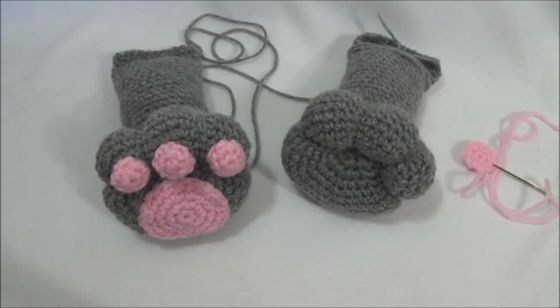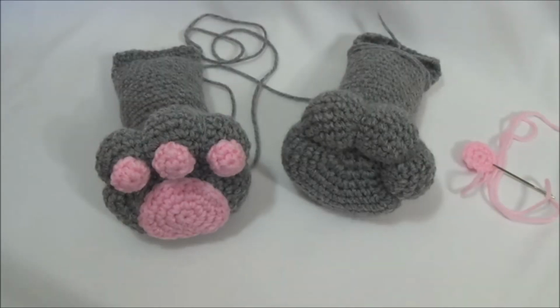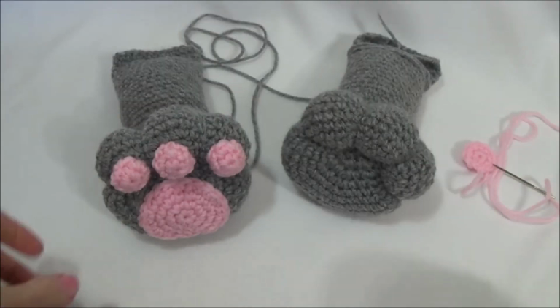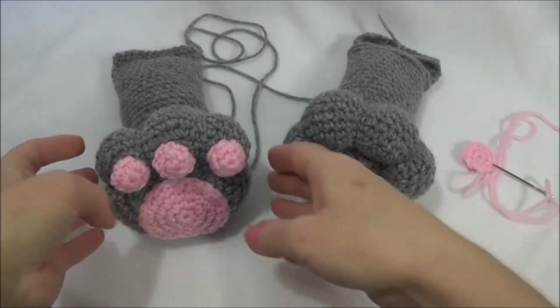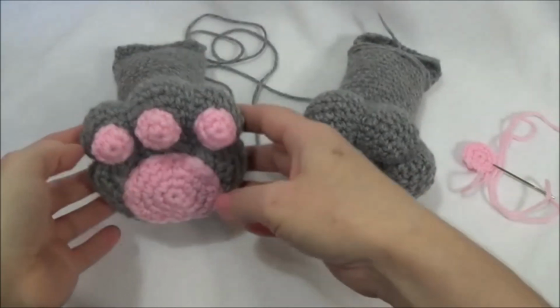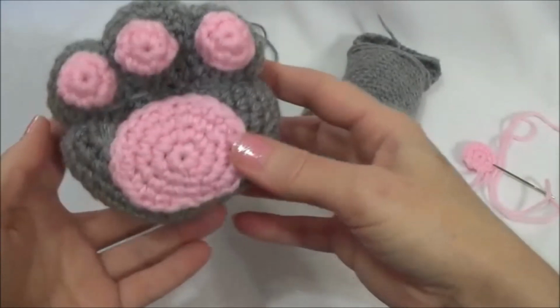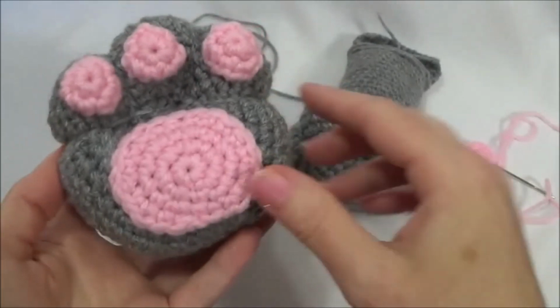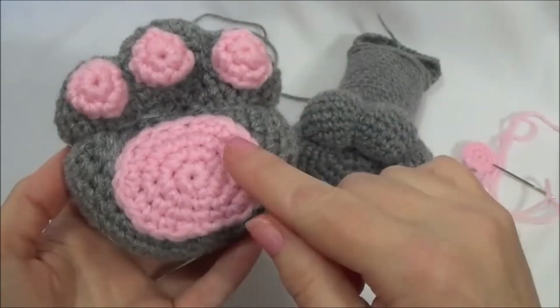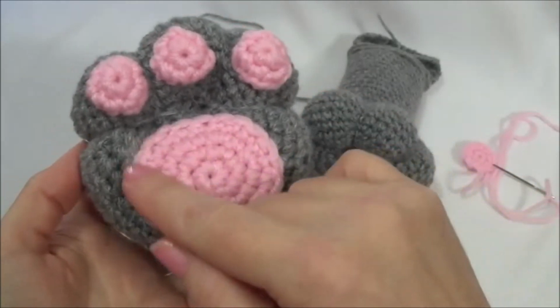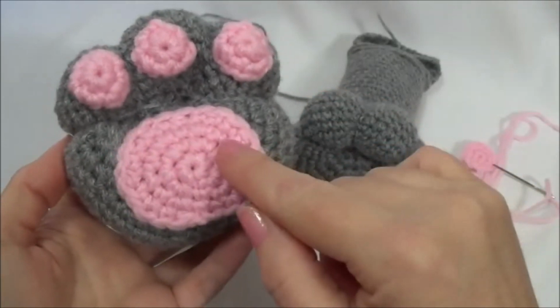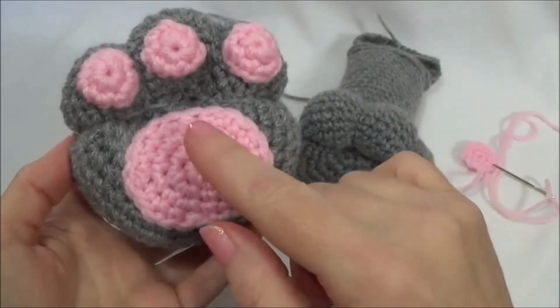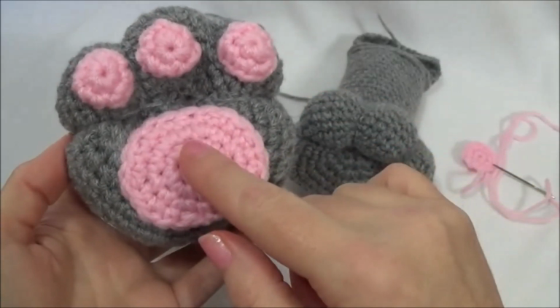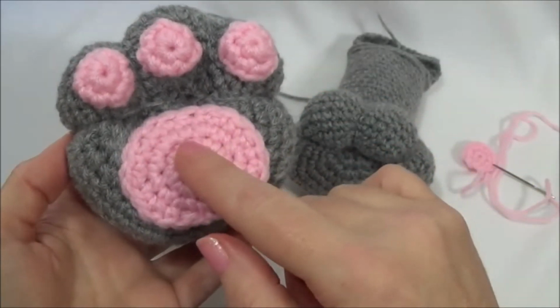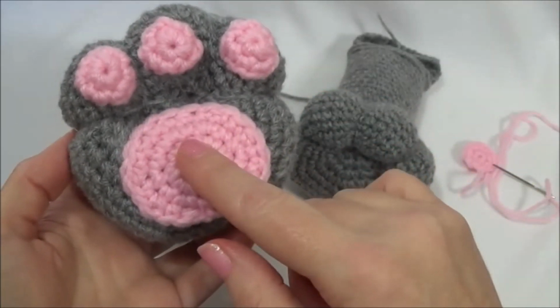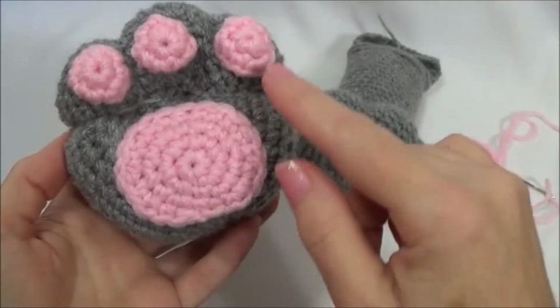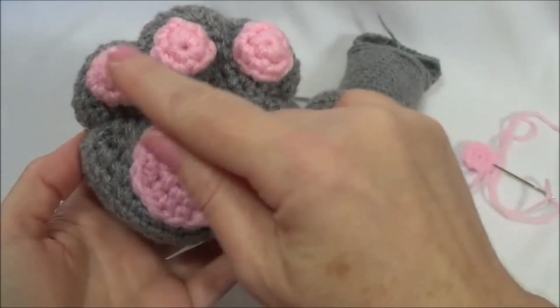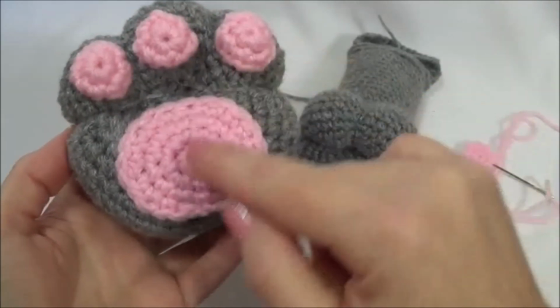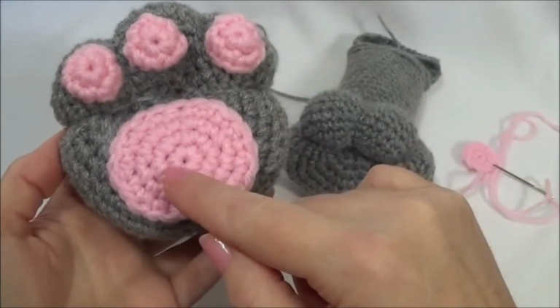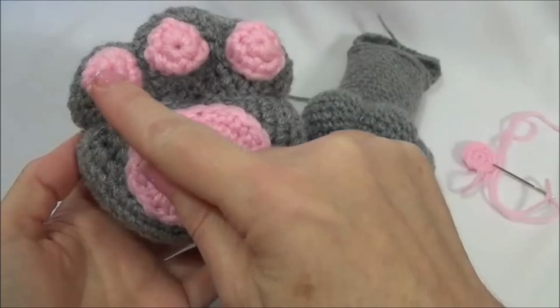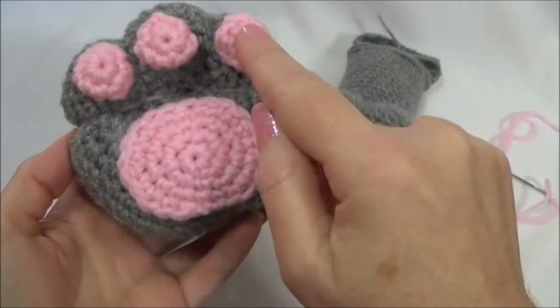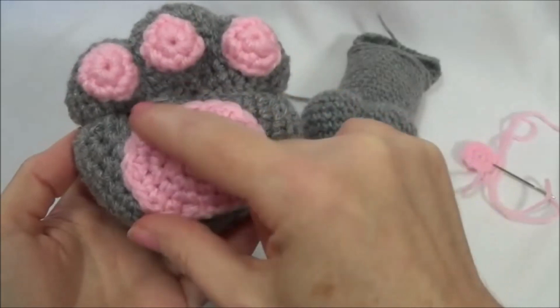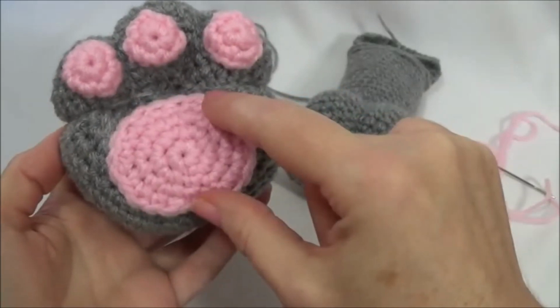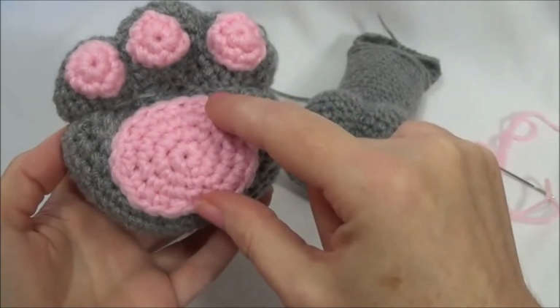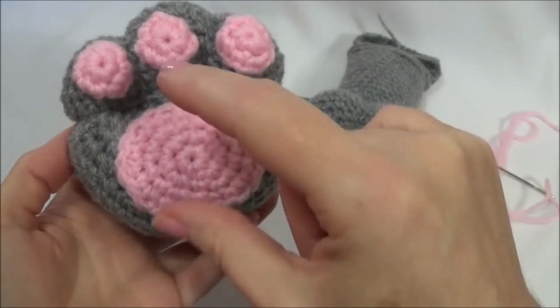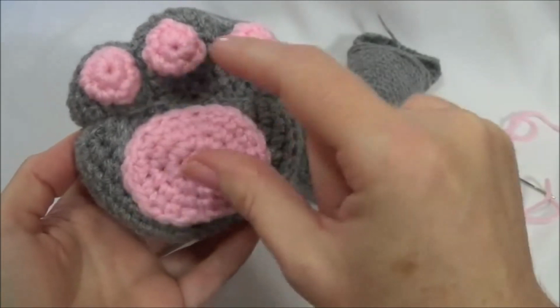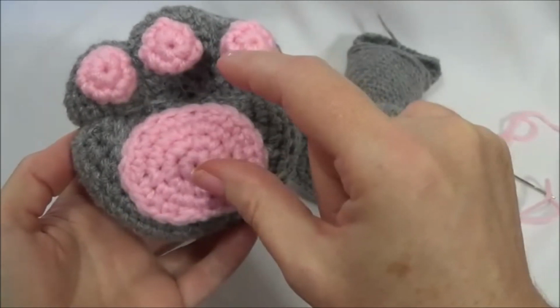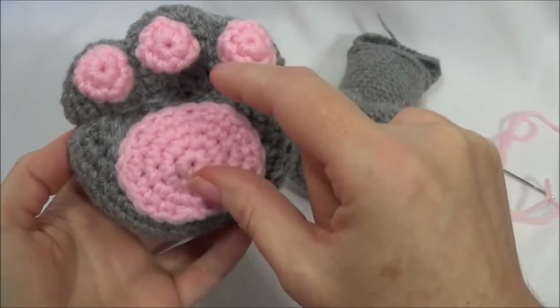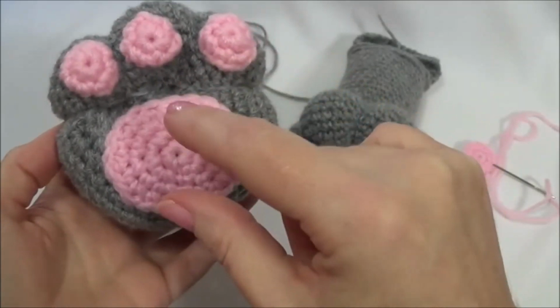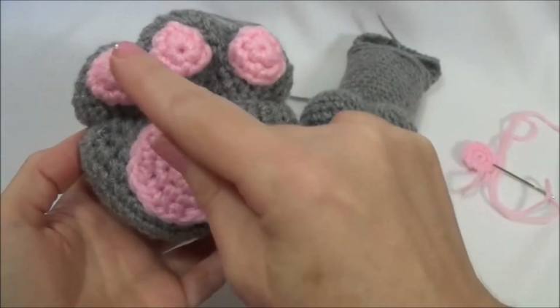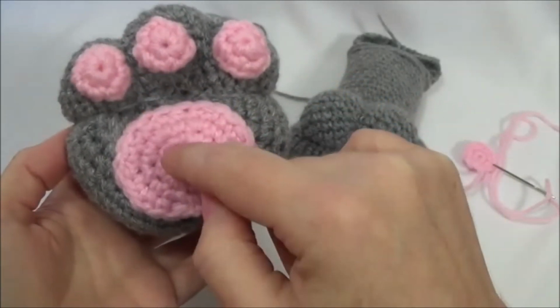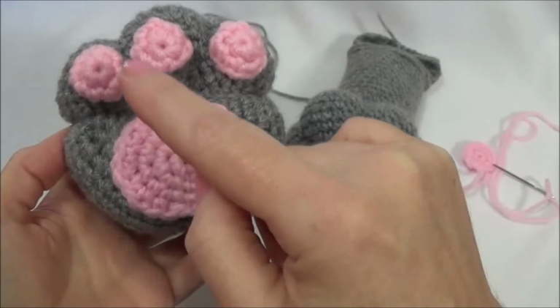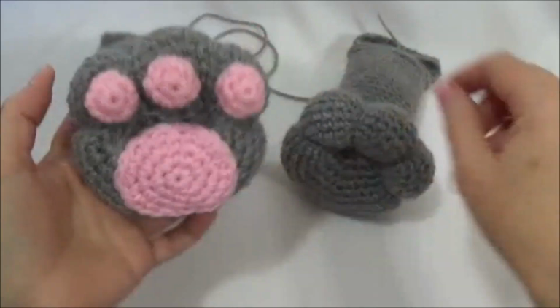Hi, everyone. Welcome back. In this video, I'm going to show you how to sew the paw pads onto this paw. We have four separate pieces — the three smaller ones and the one larger one. They're sewn on a little bit differently, so I'm going to show you how to sew on each of them.